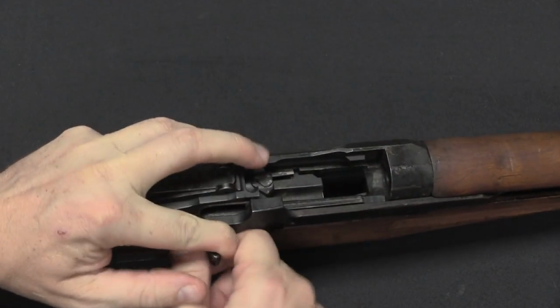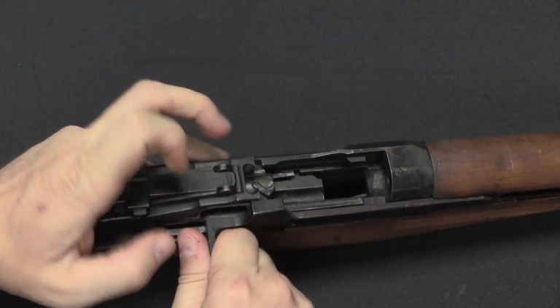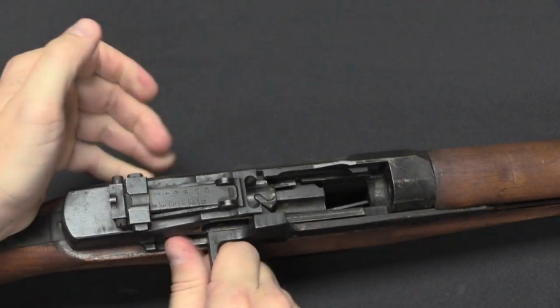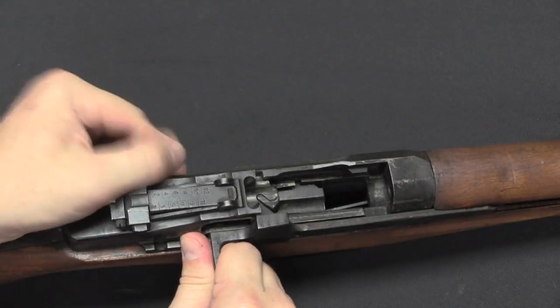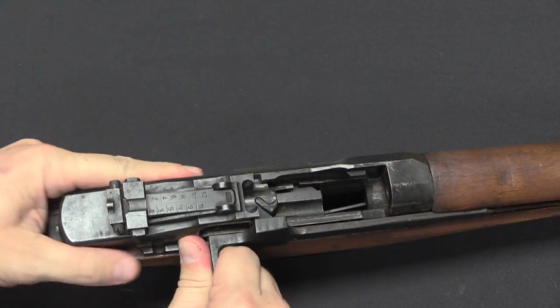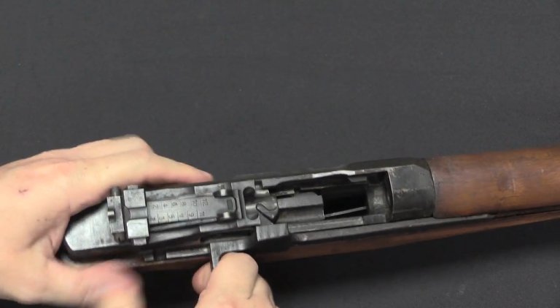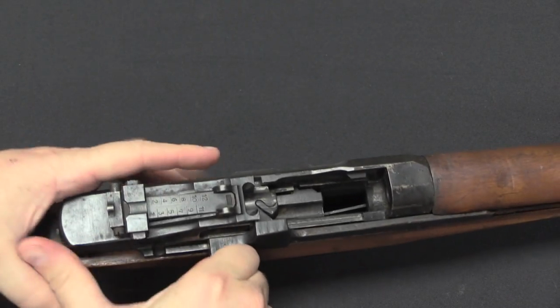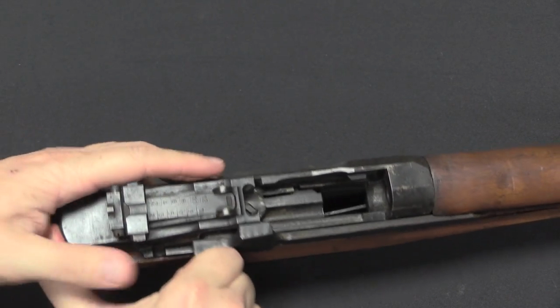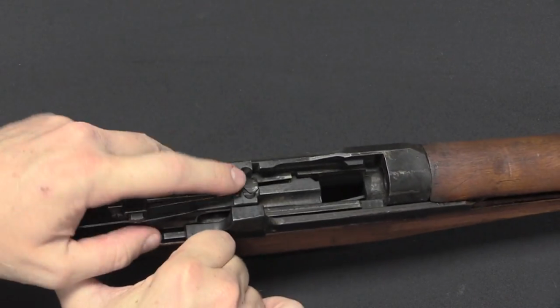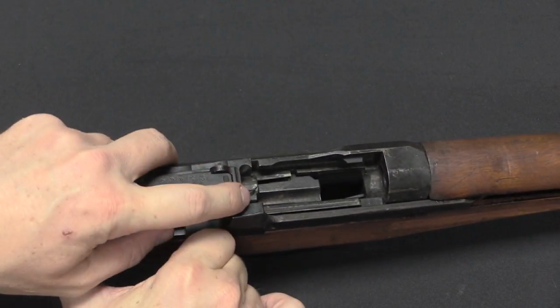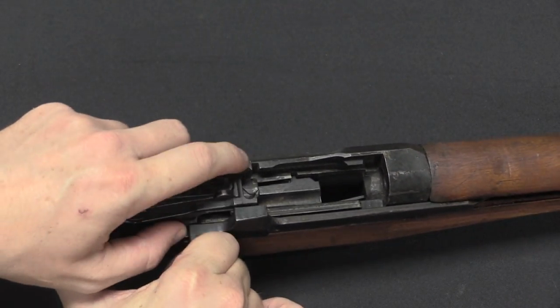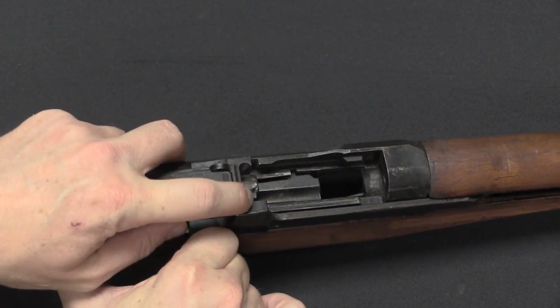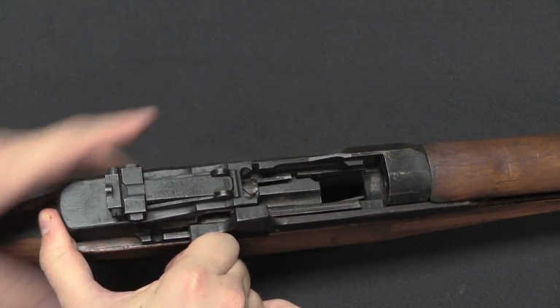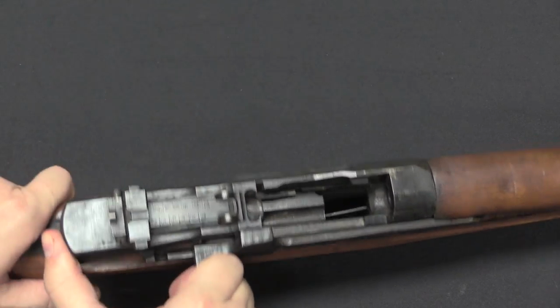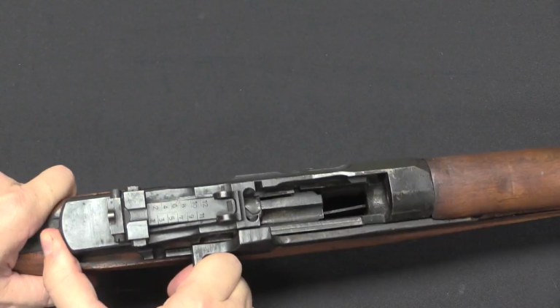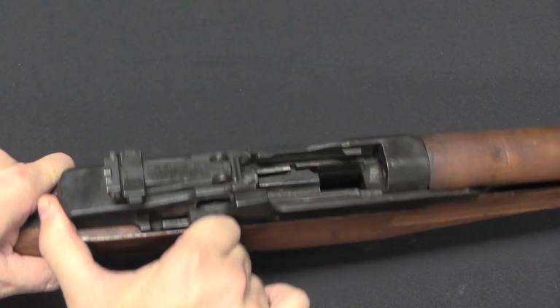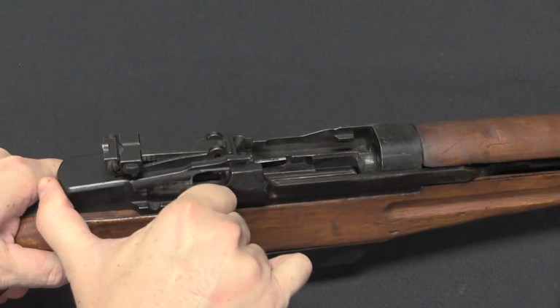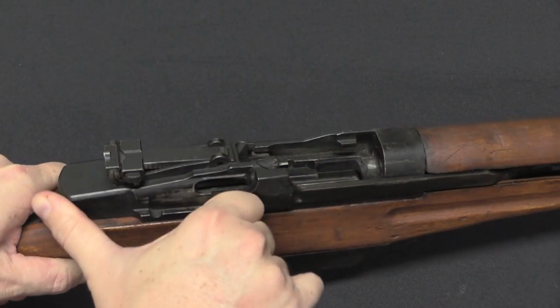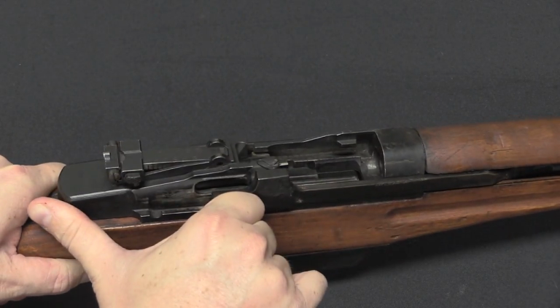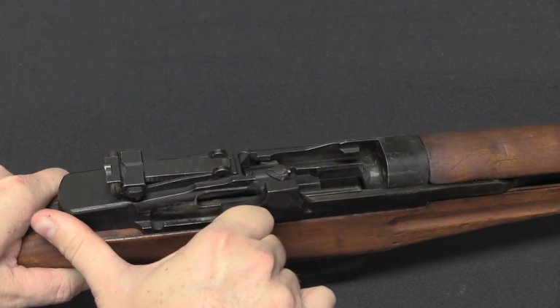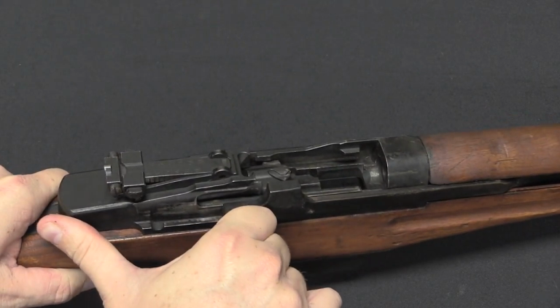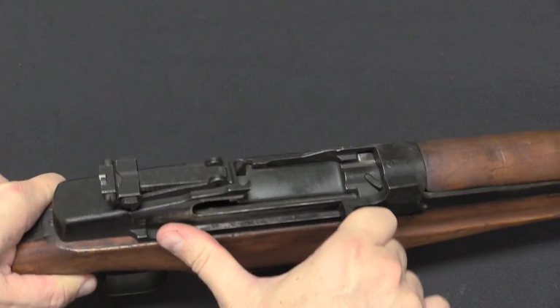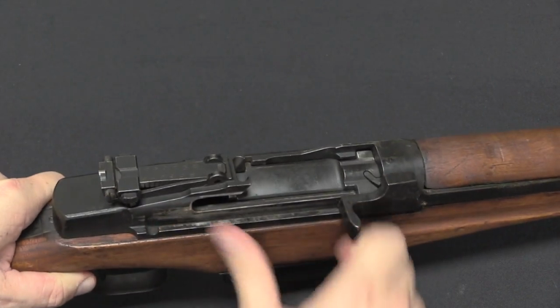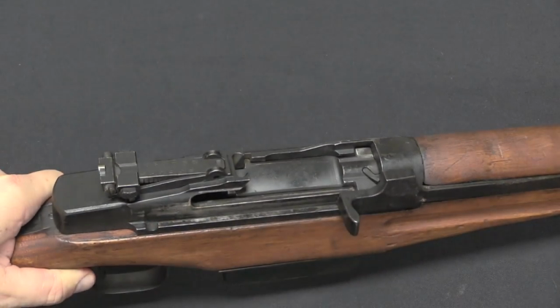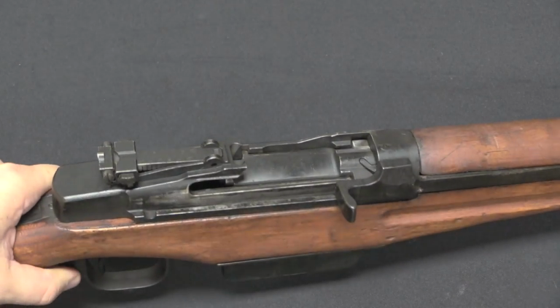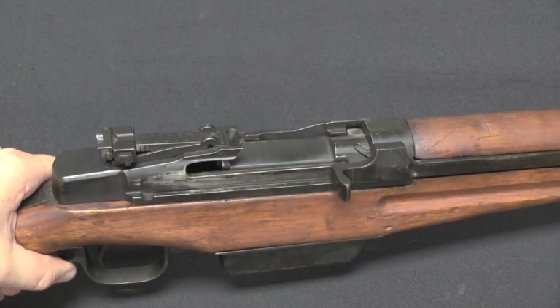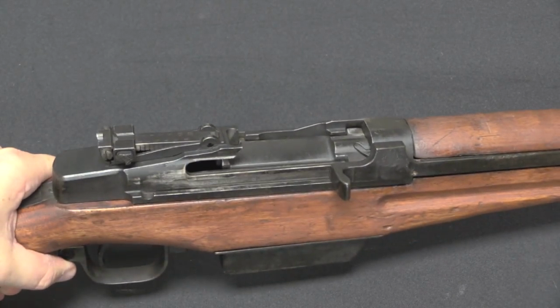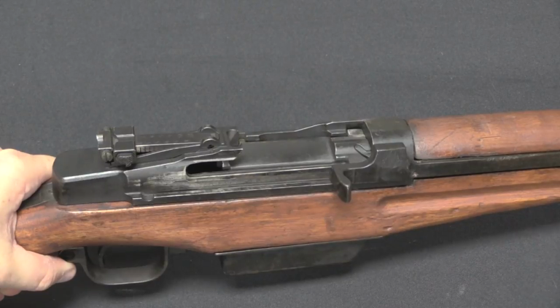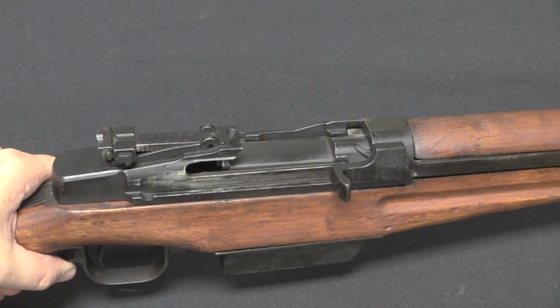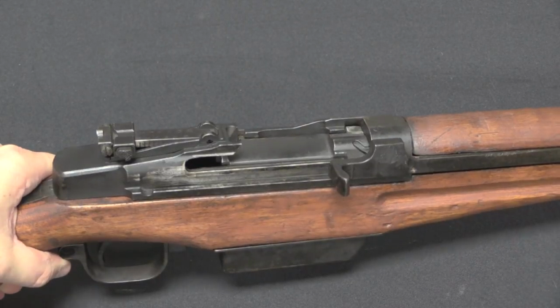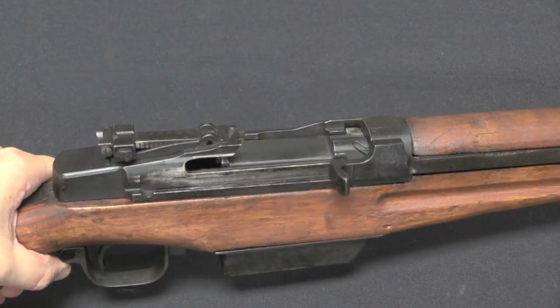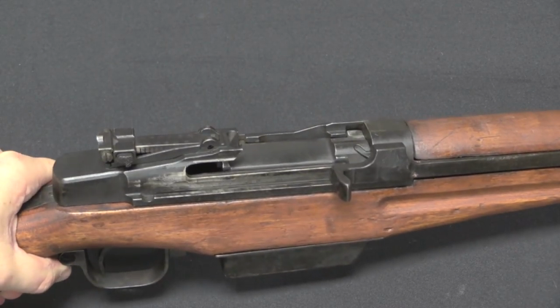Drop the follower and you can see we've got a stripper clip guide right here. This takes two five-round stripper clips to load. Once you're done, drop the bolt forward, and you're ready to shoot.